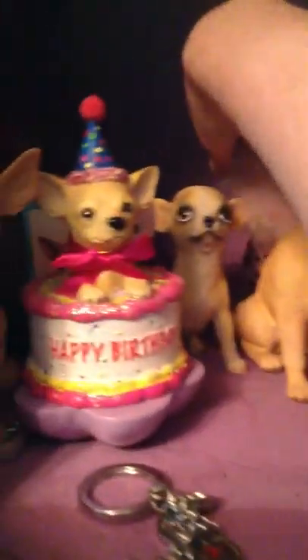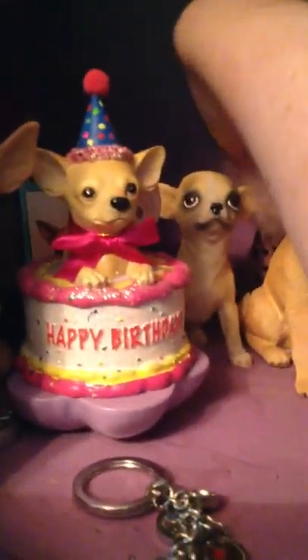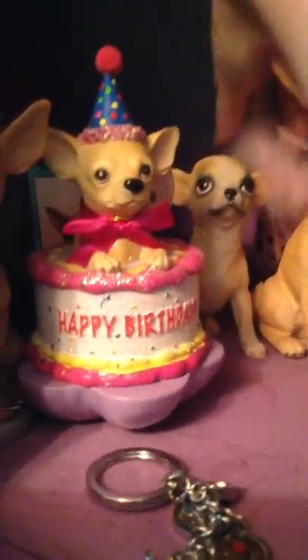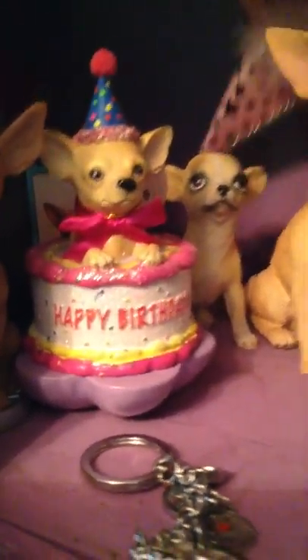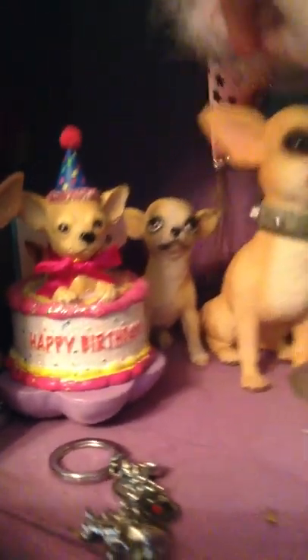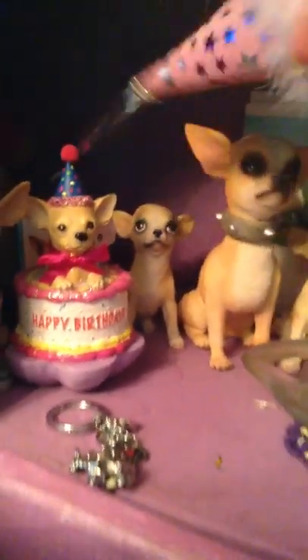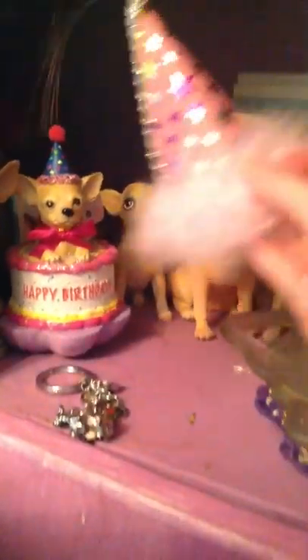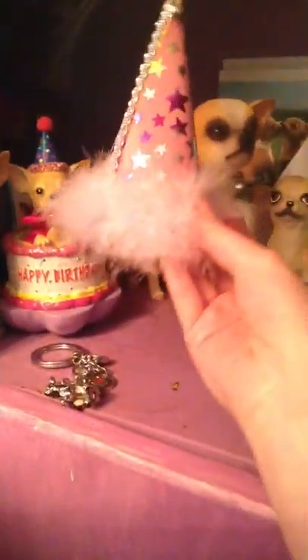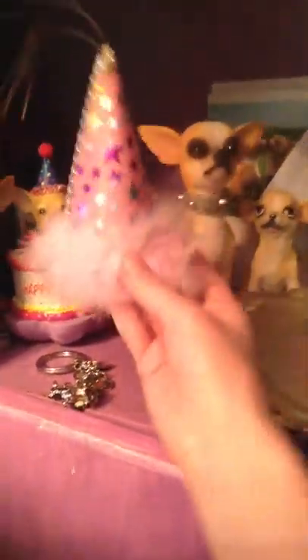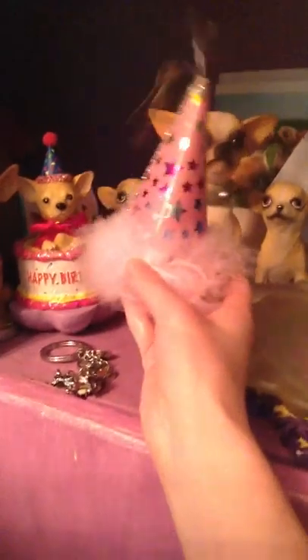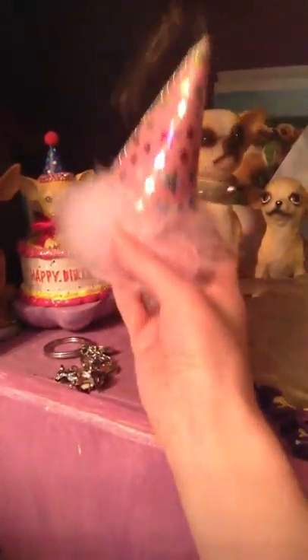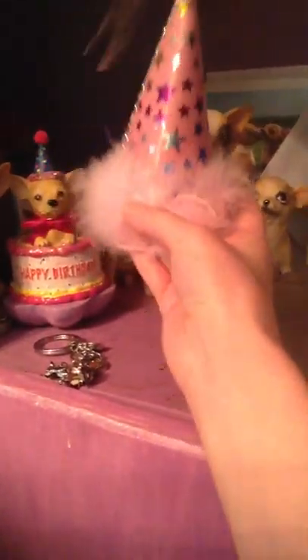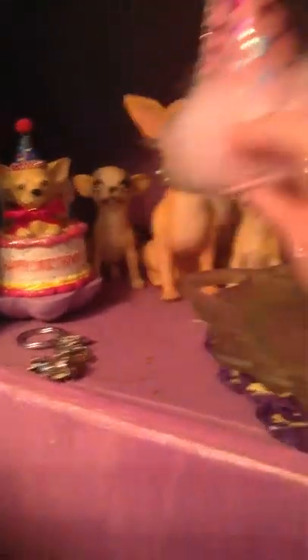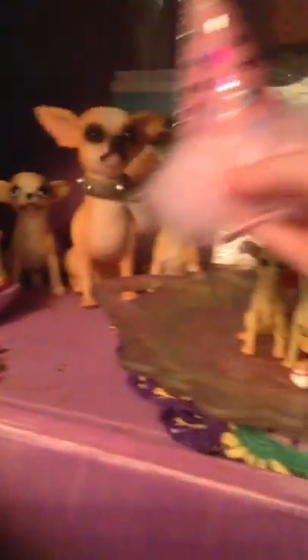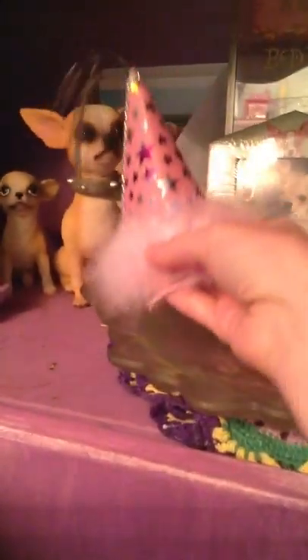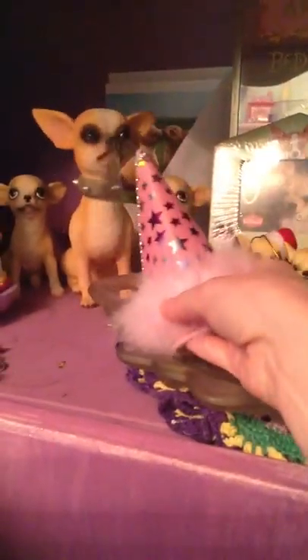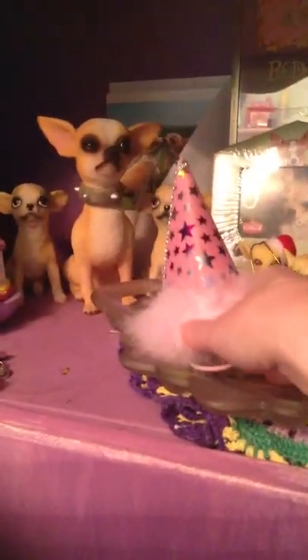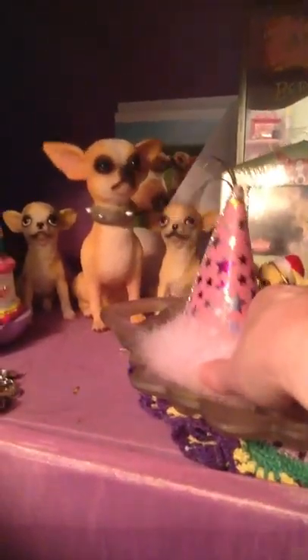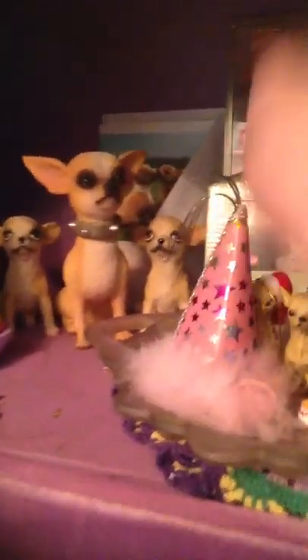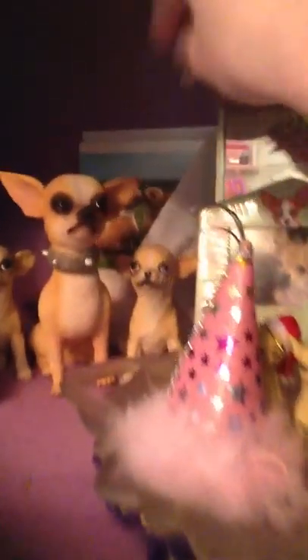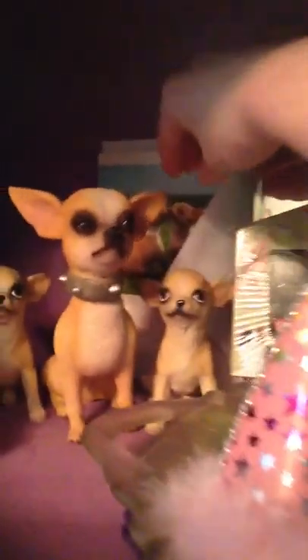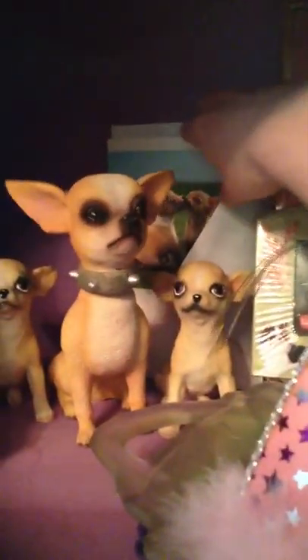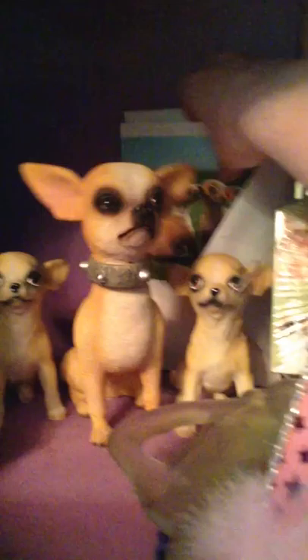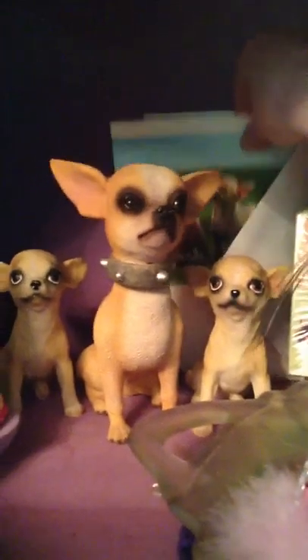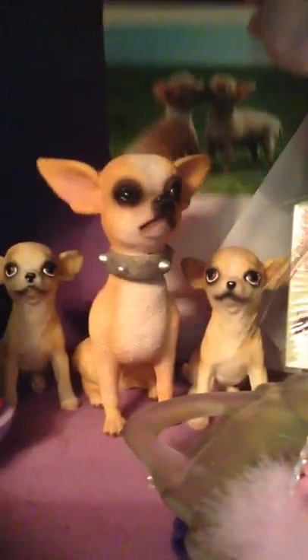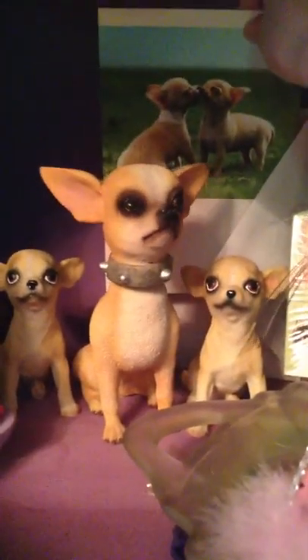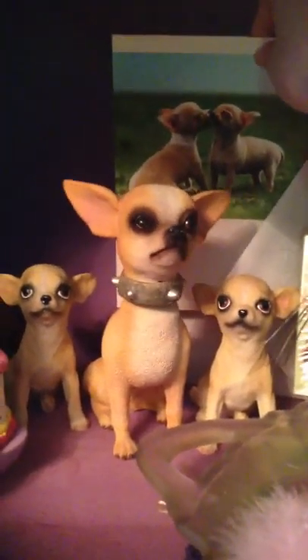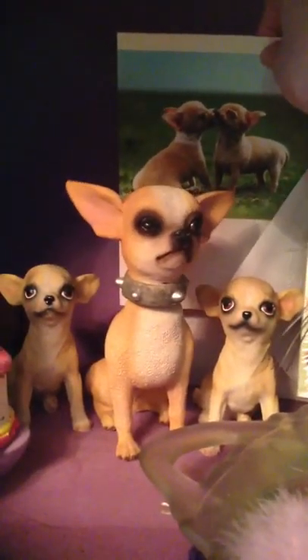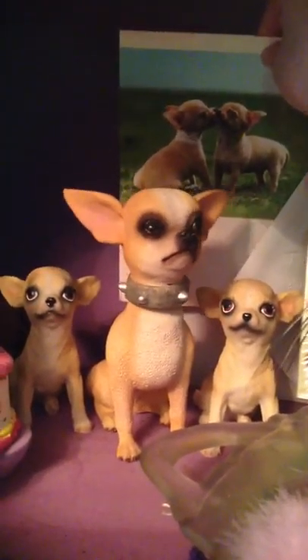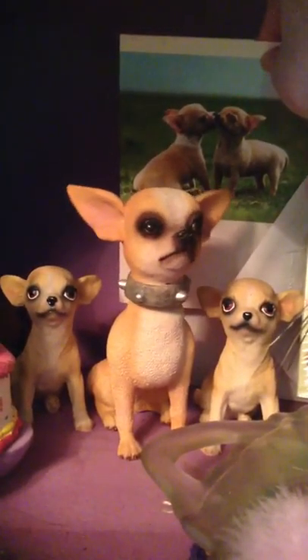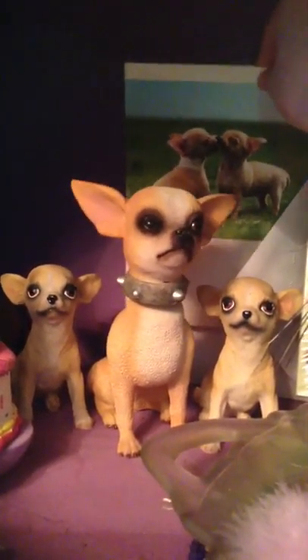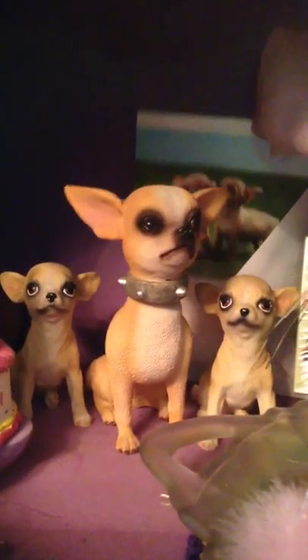And I have this little hat — it's a little dog birthday hat, I got it at the pet store. I thought that was cute. And then I have this little car back here with two little dogs.